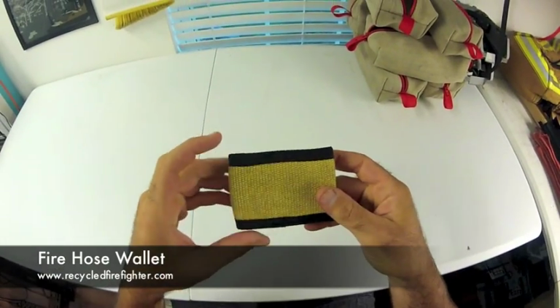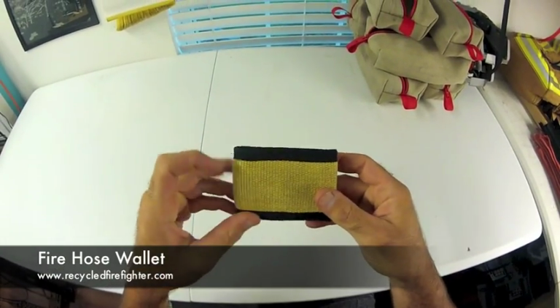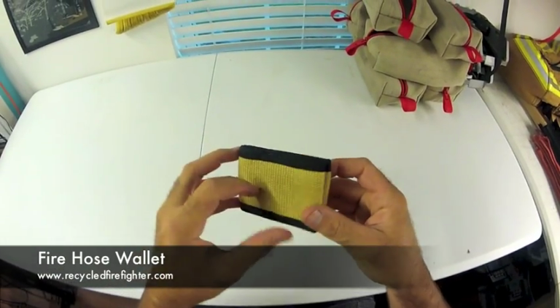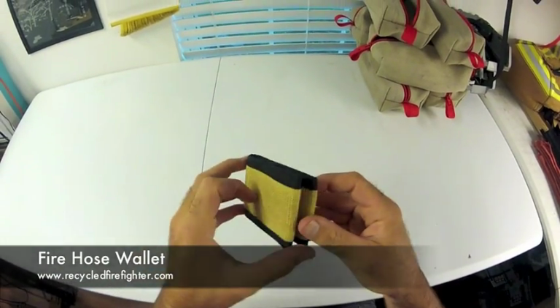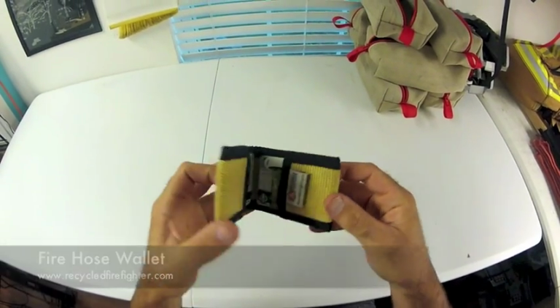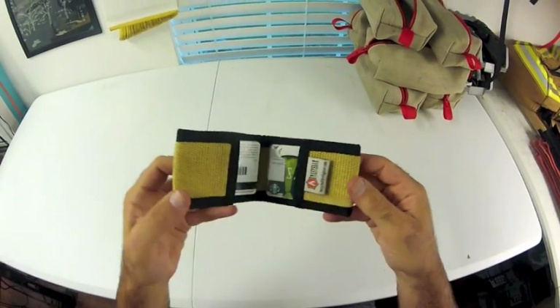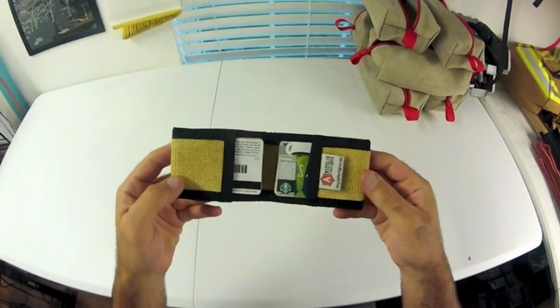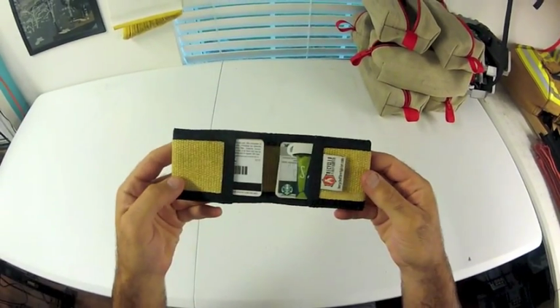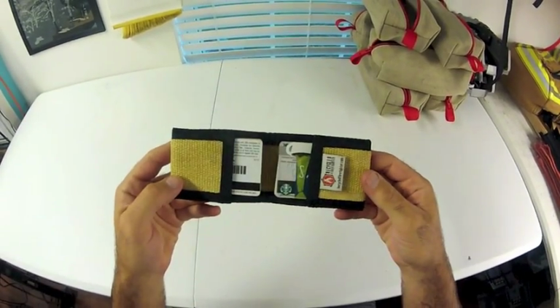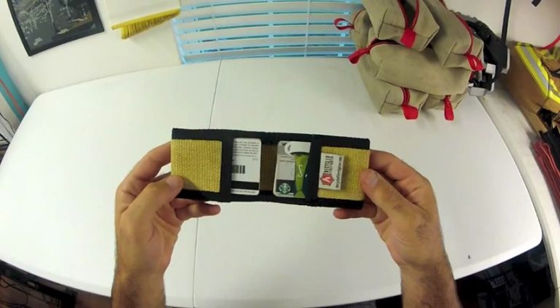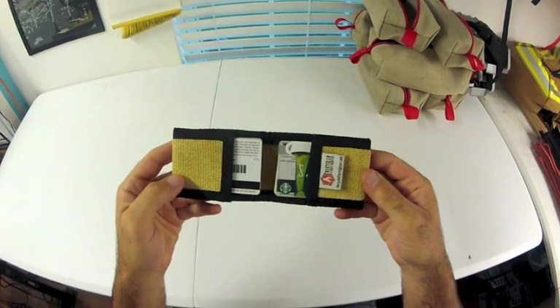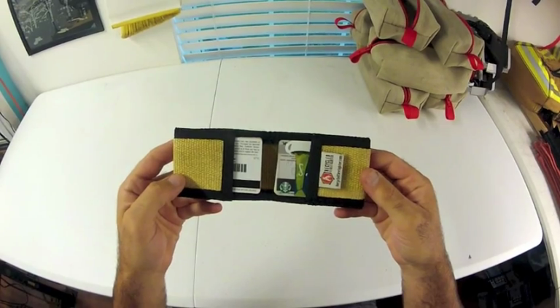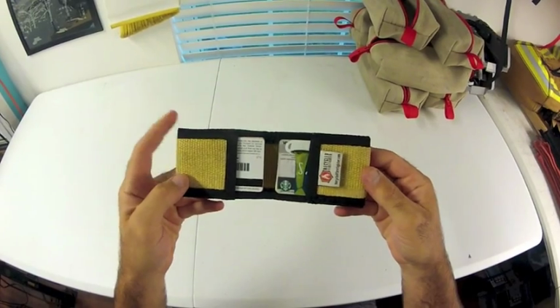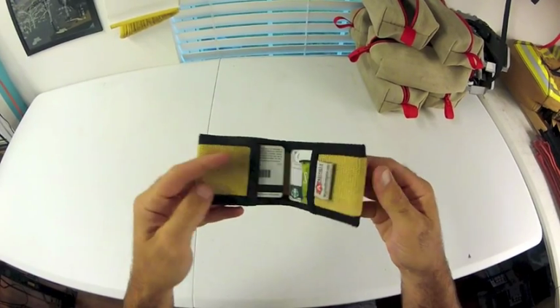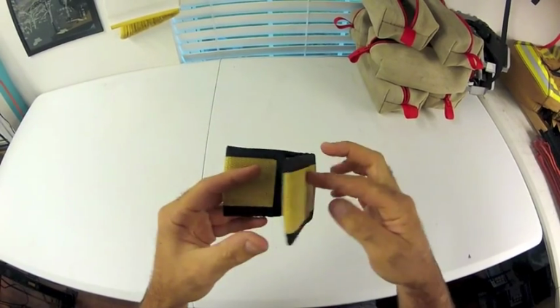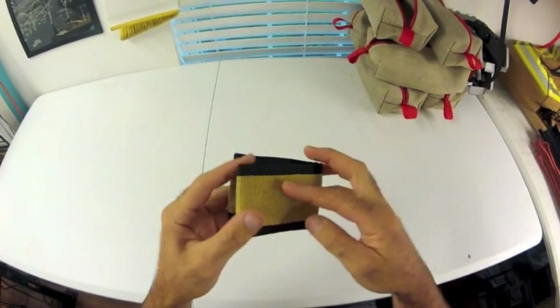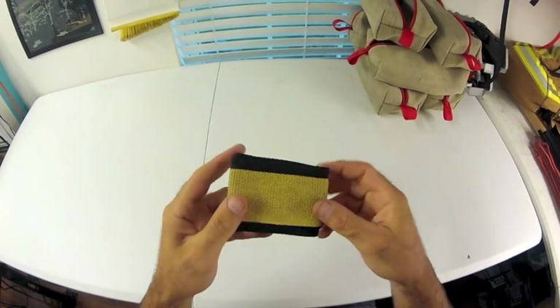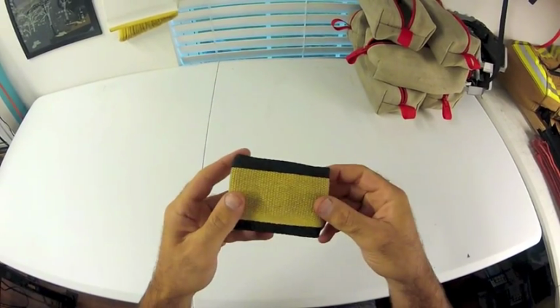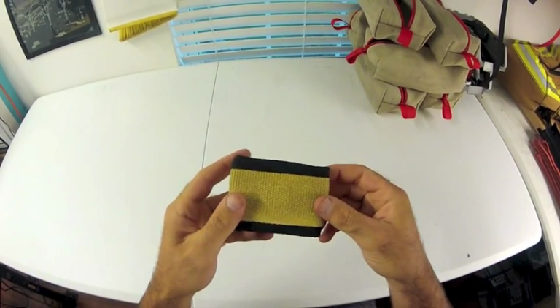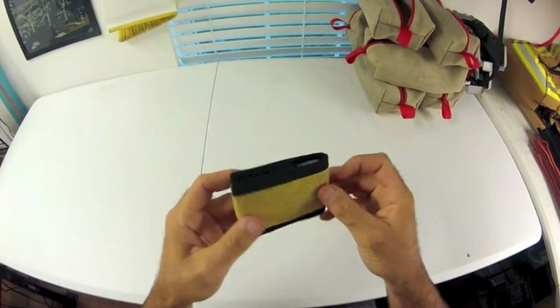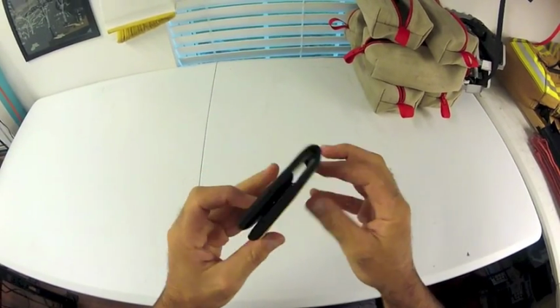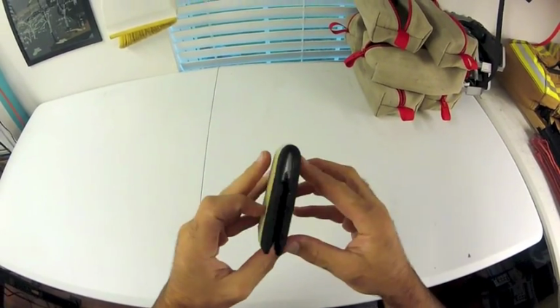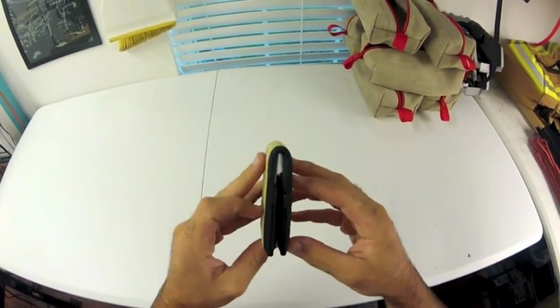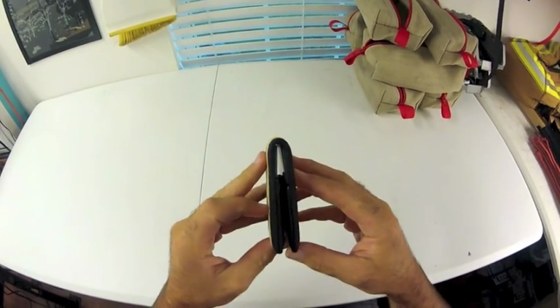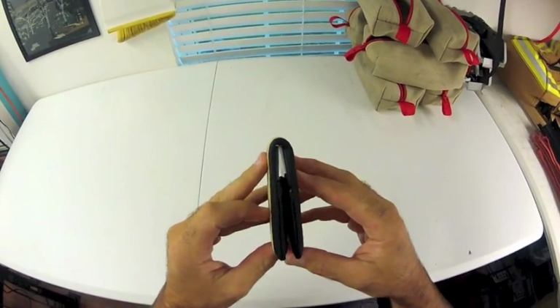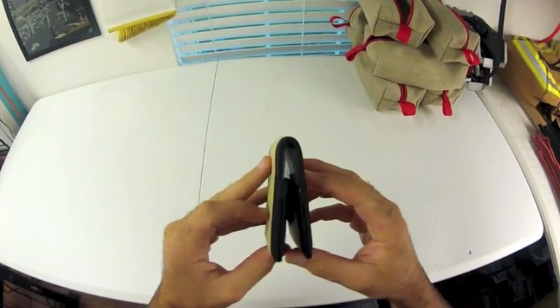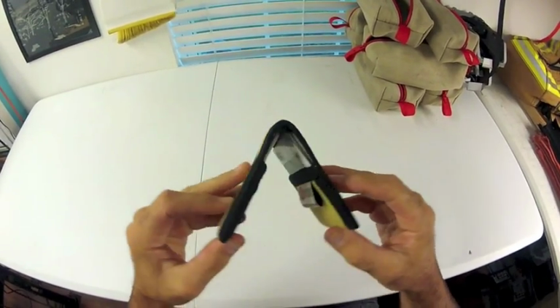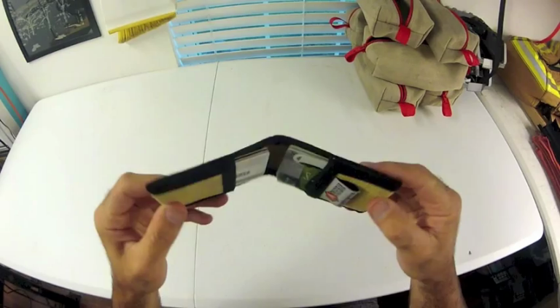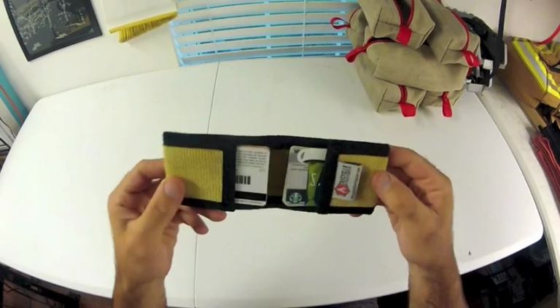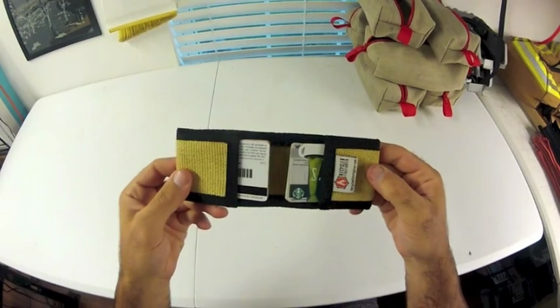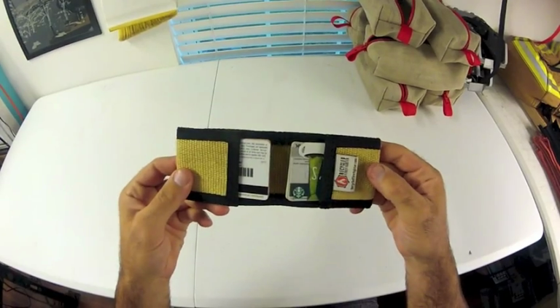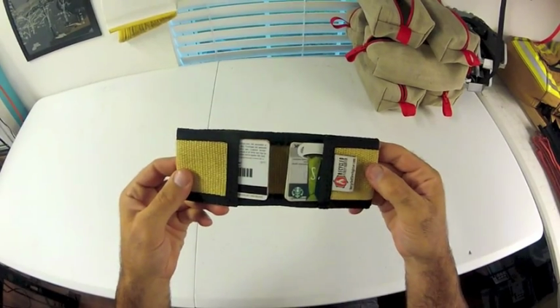Hi, I'd like to introduce this awesome new wallet I'm making out of synthetic canvas fire hose. This is the fire hose wallet.